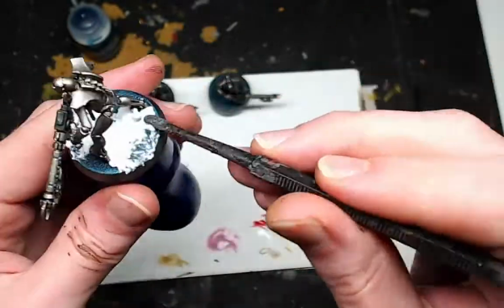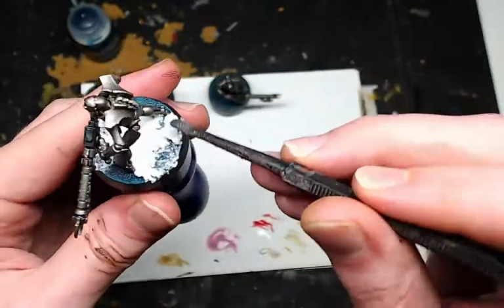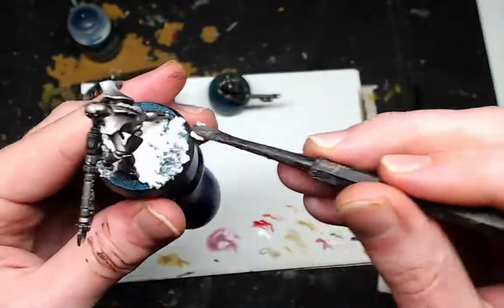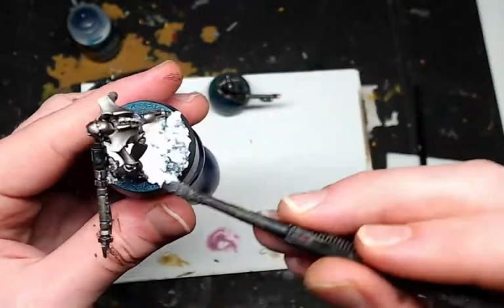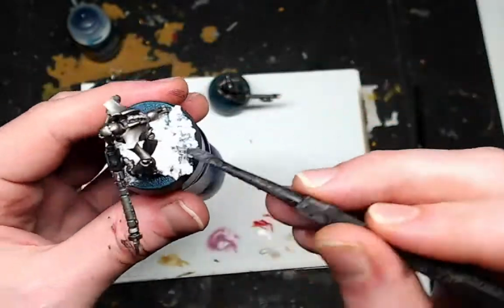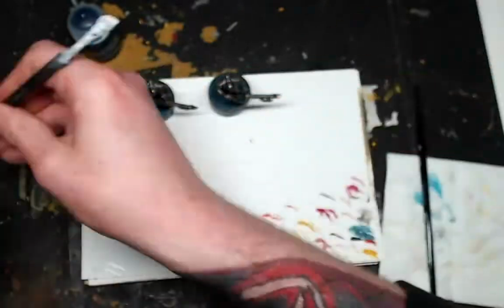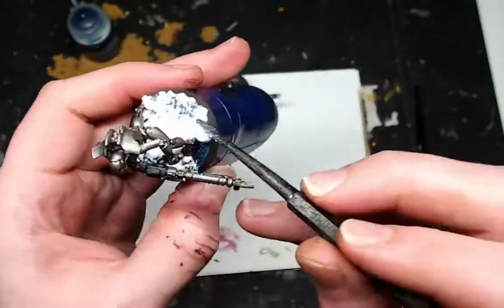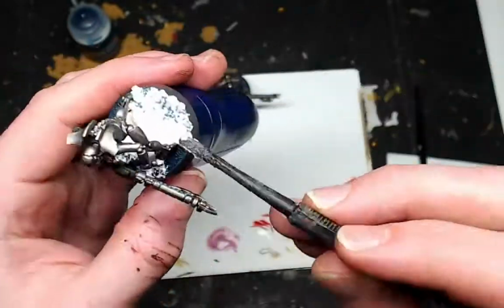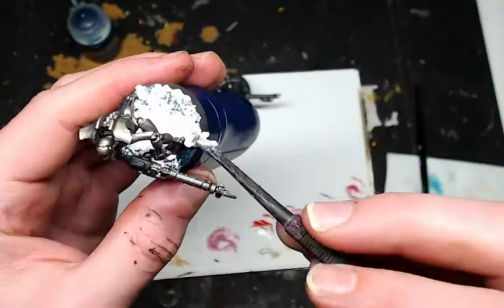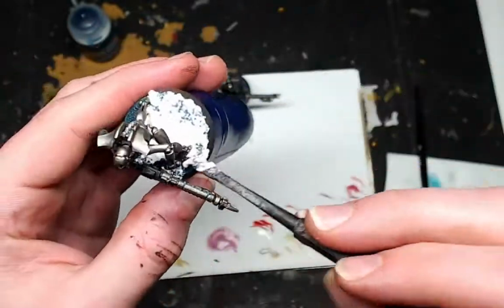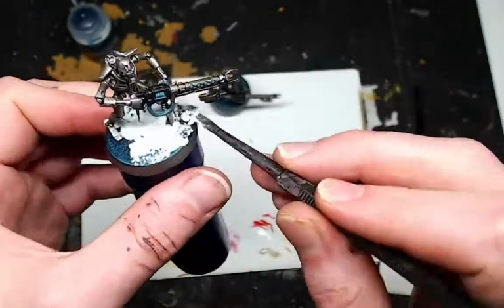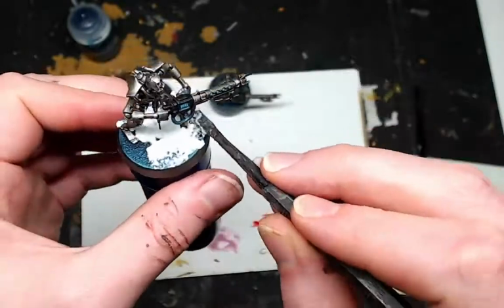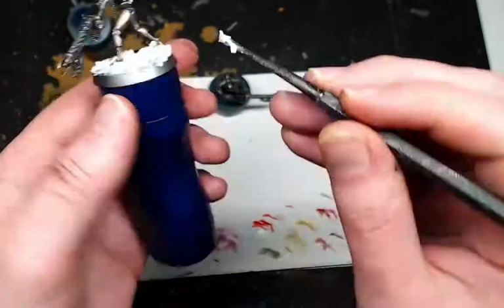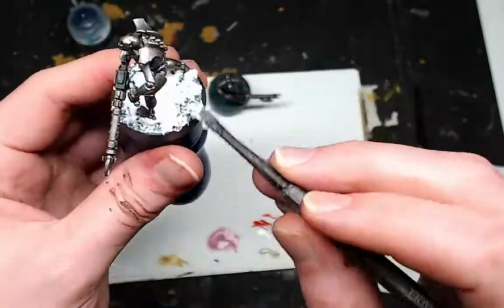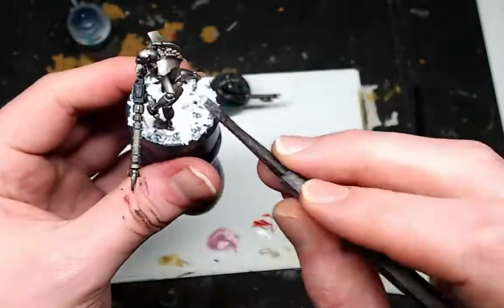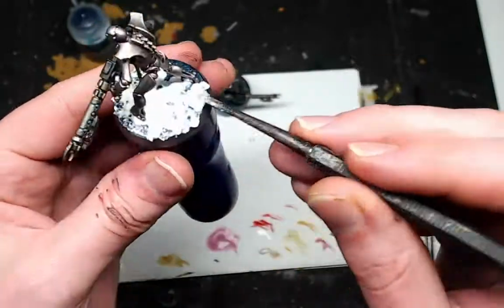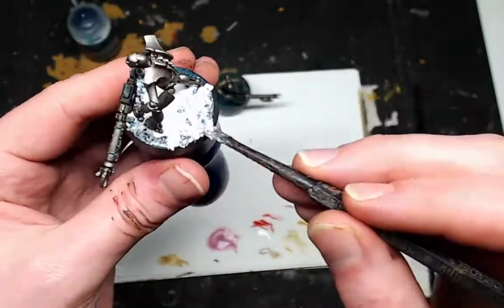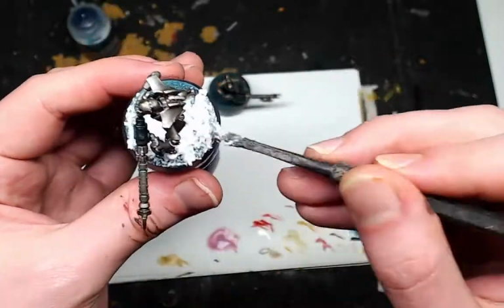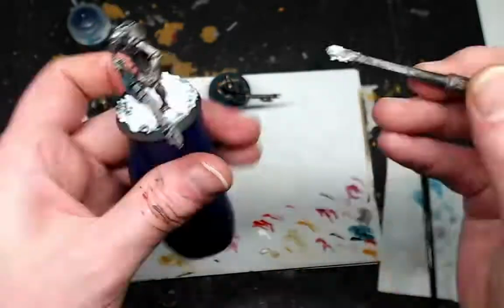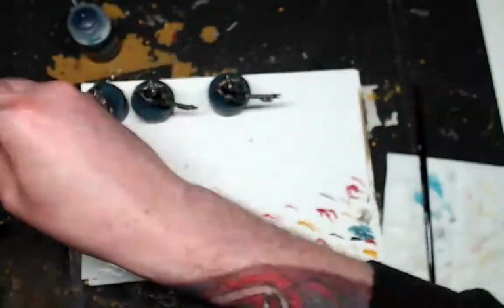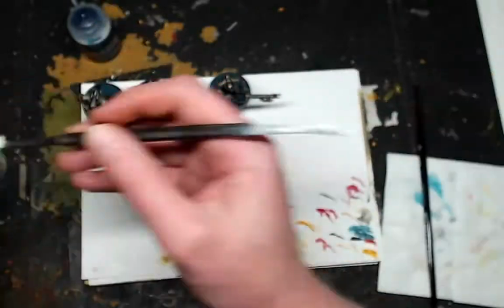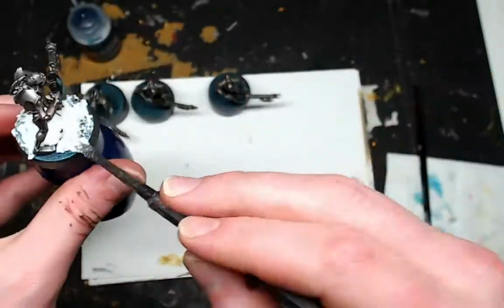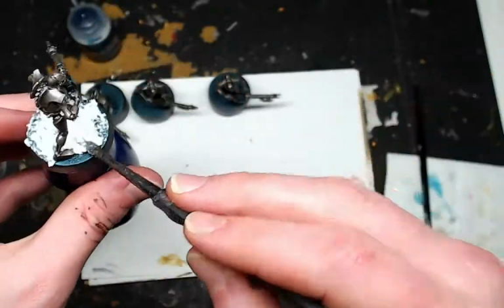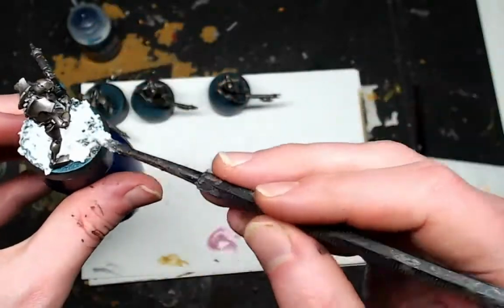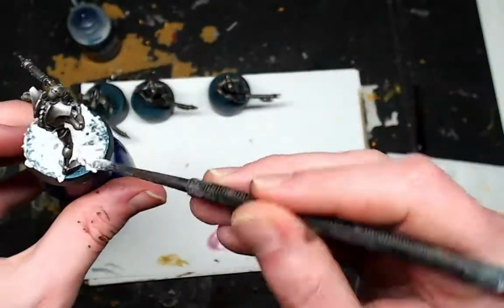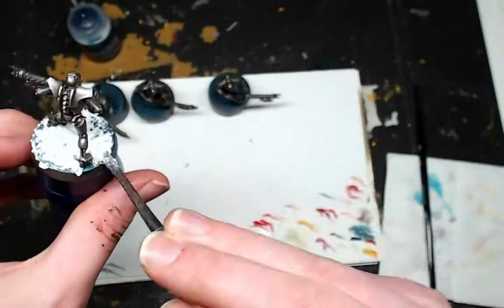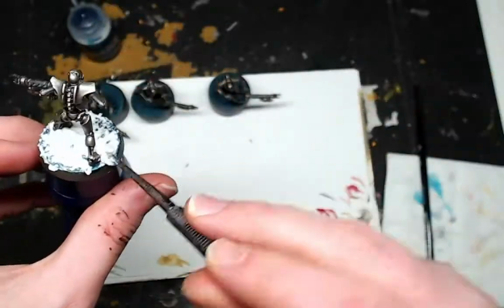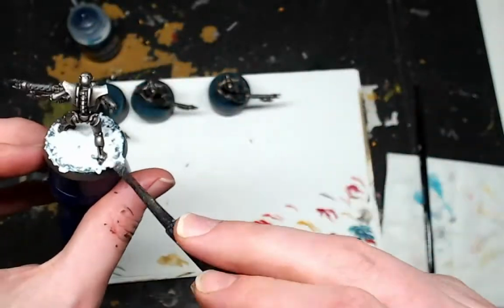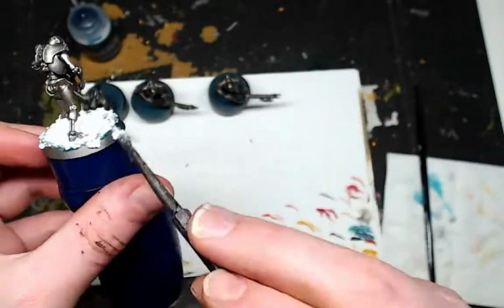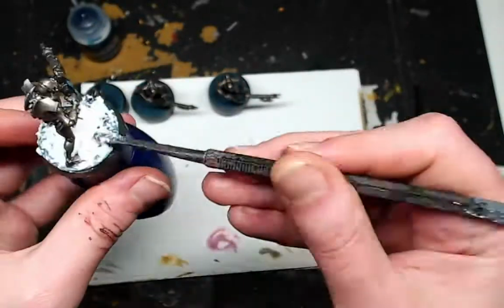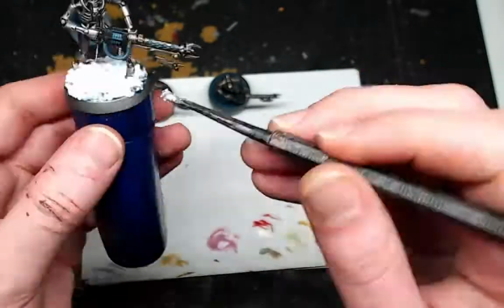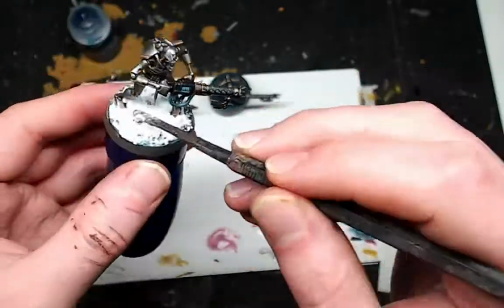Something like that — Valhallan Blizzard. You want to apply that here and there and just spread it out, letting some of that ice surface come through a bit.